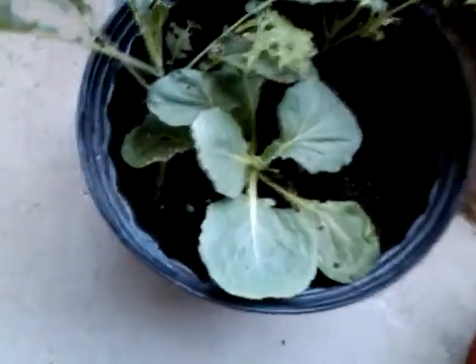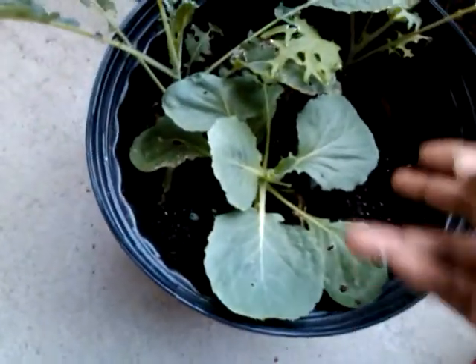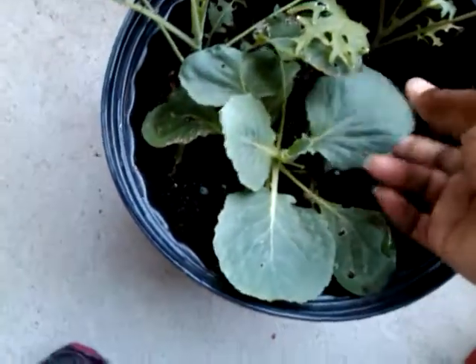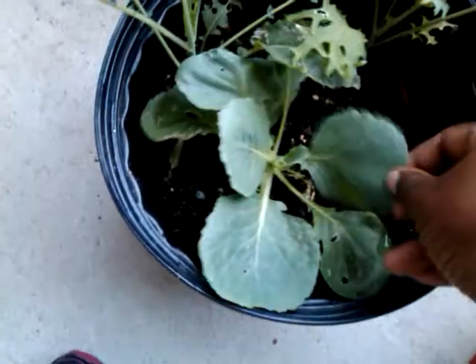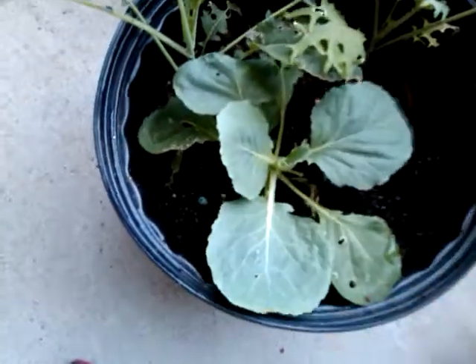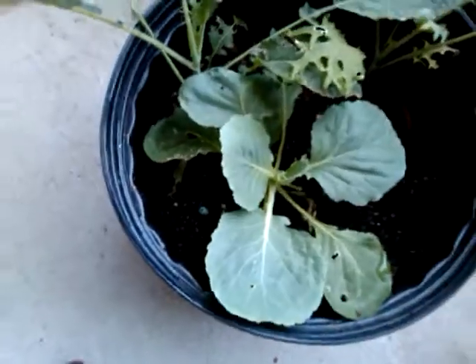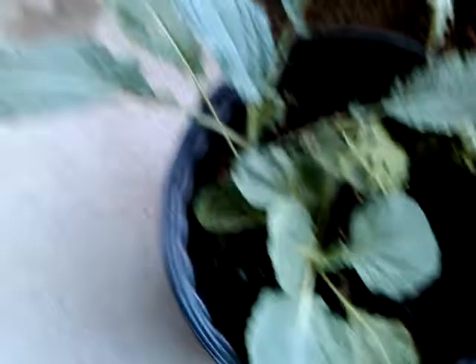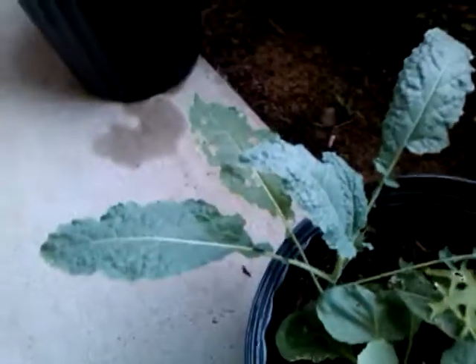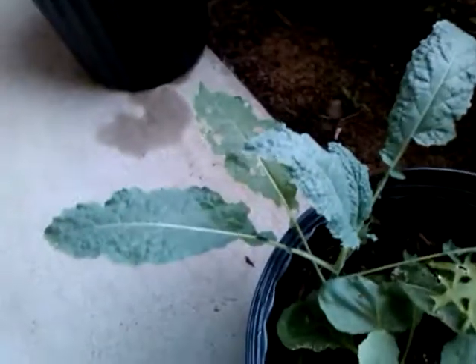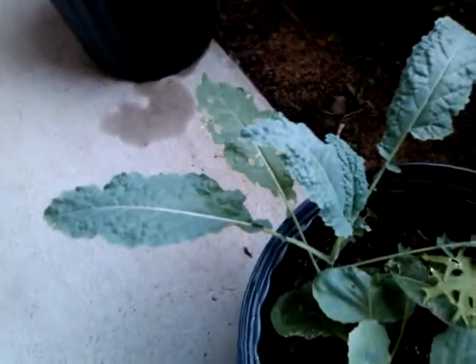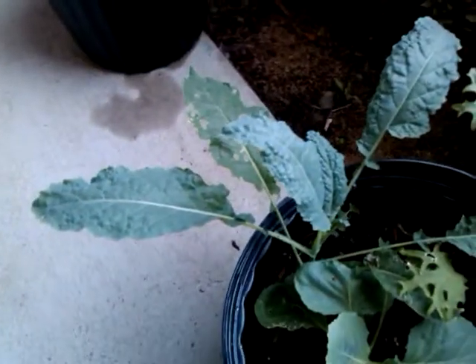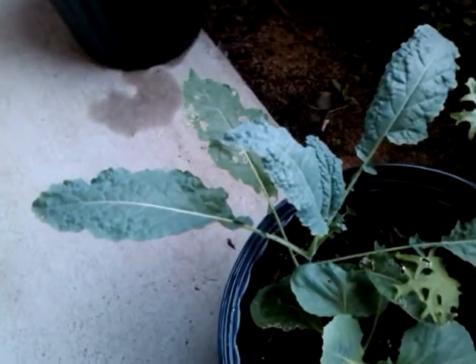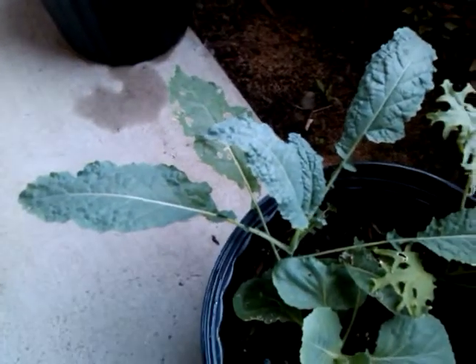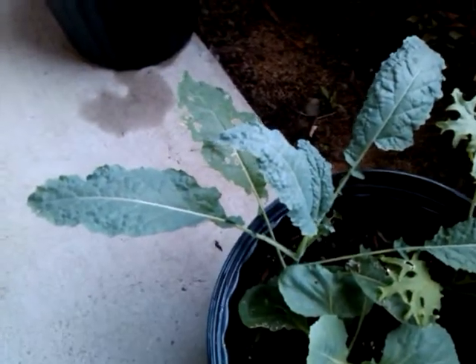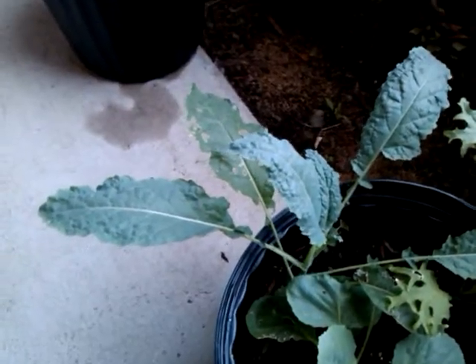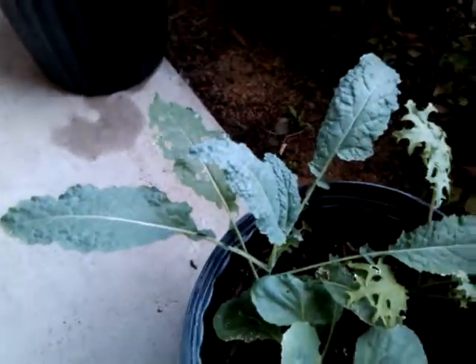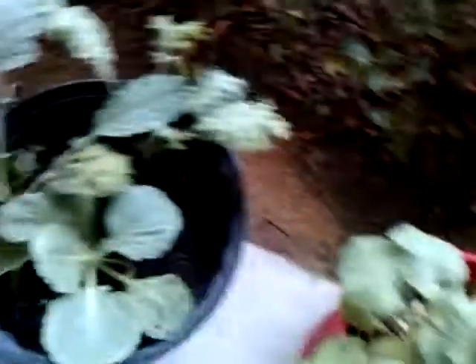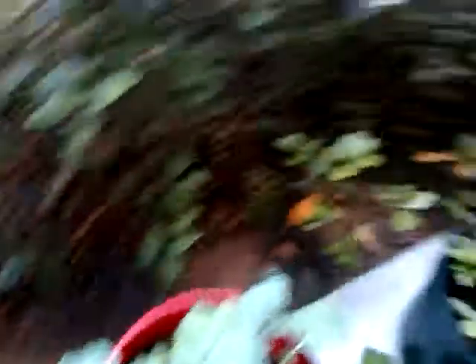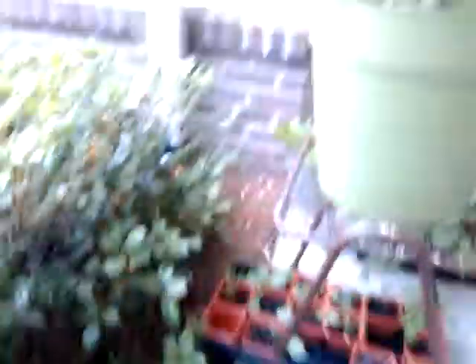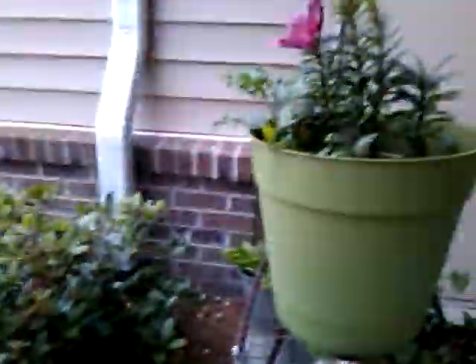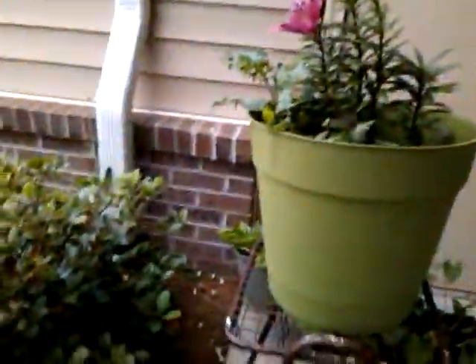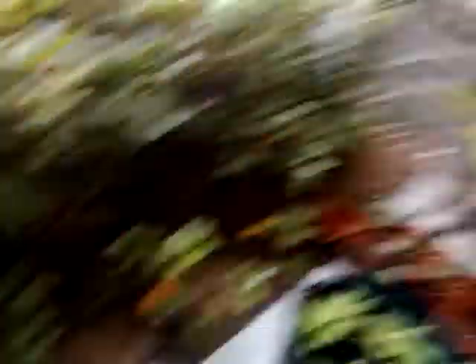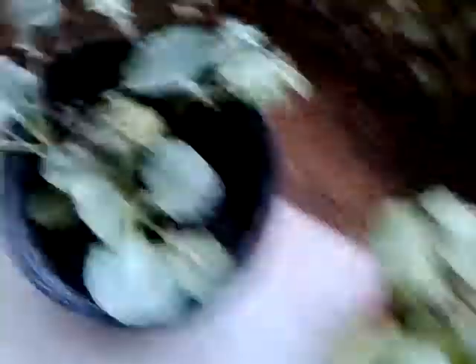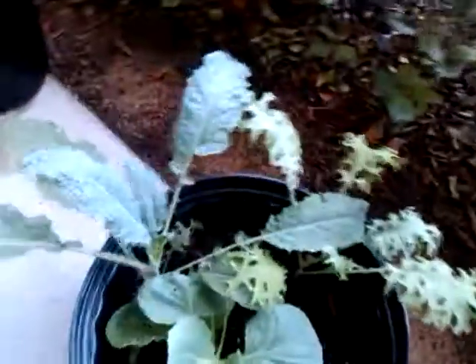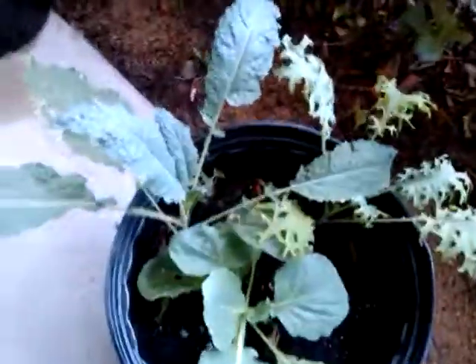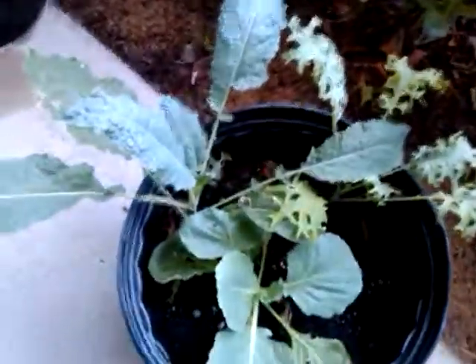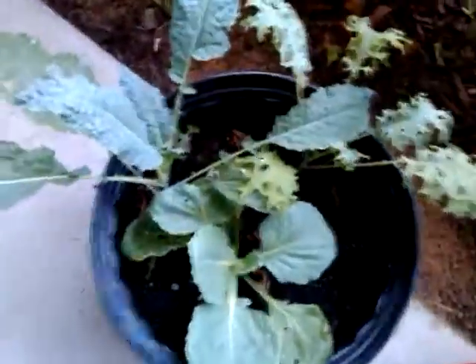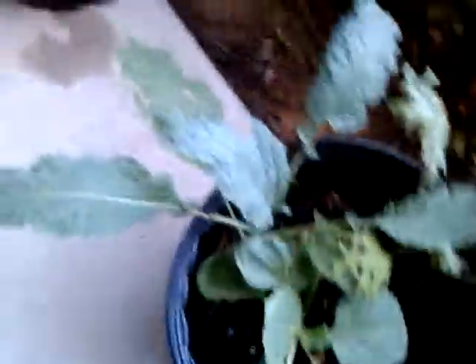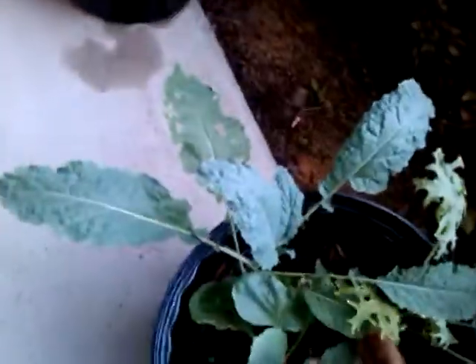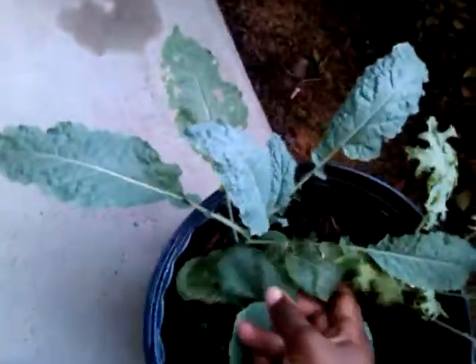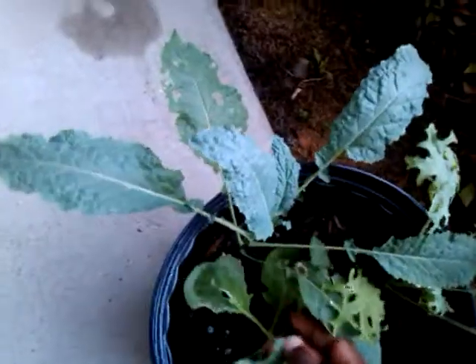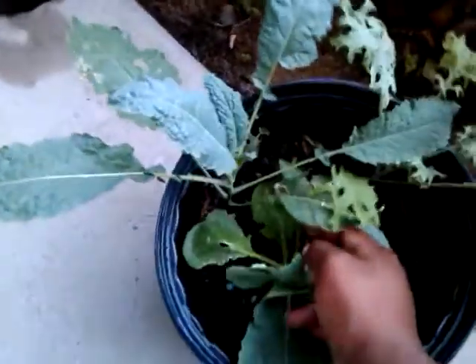That's a cabbage — trying it in the pot. That's part of that muslin mix that I took out of that big pot to see if it would do a little bit better, and so it has.